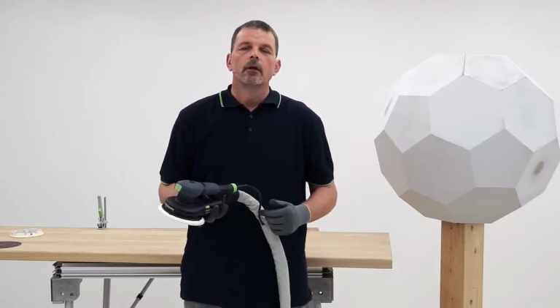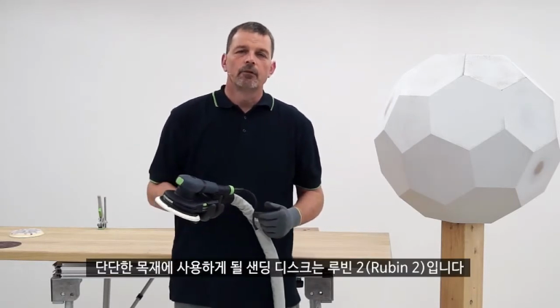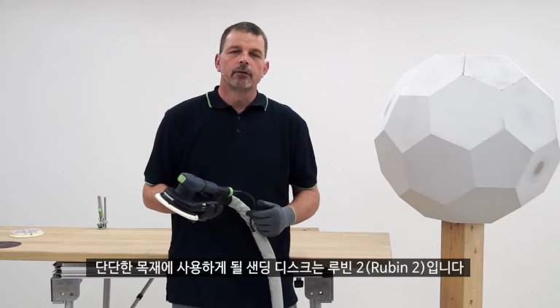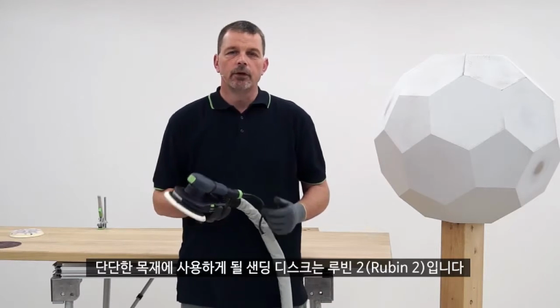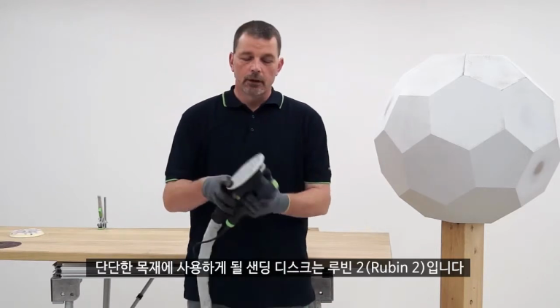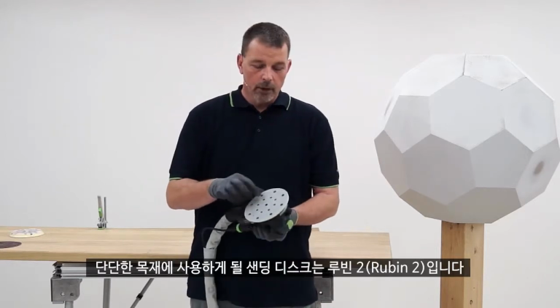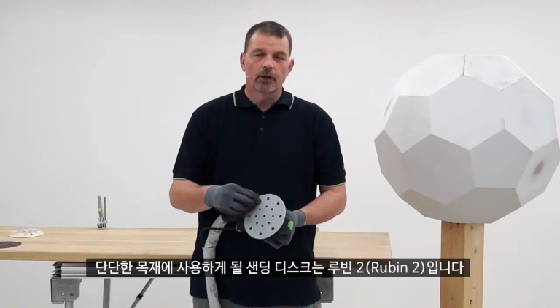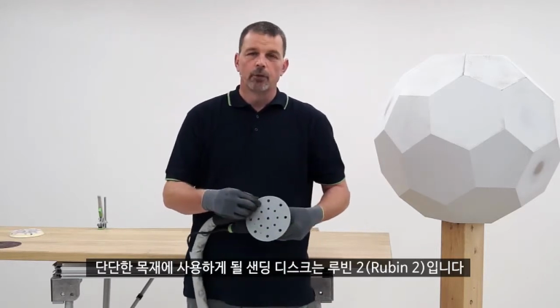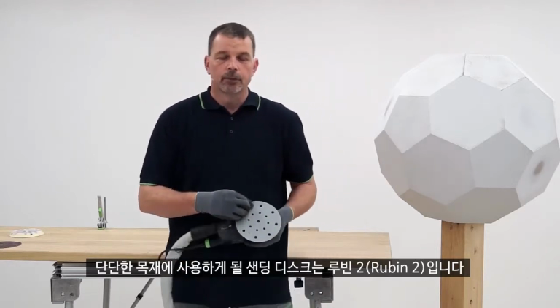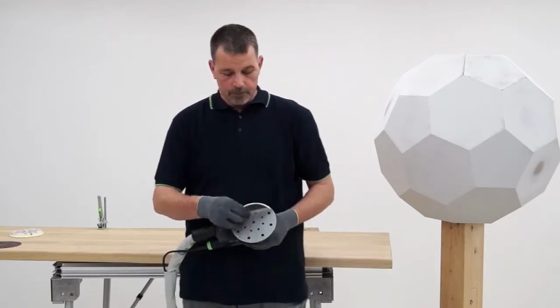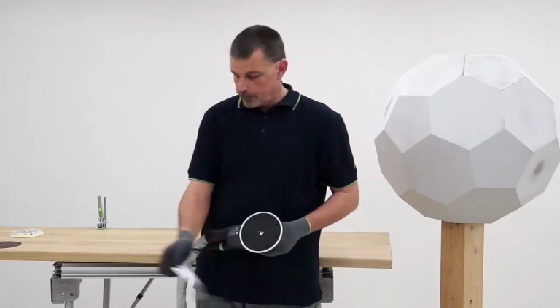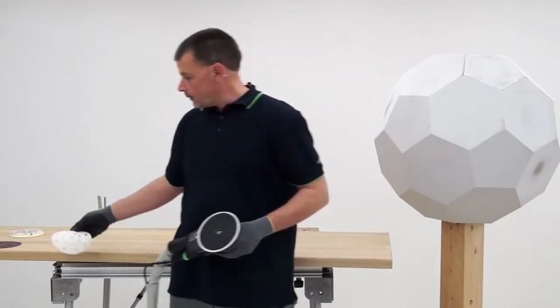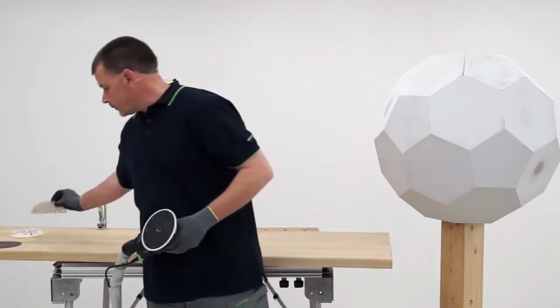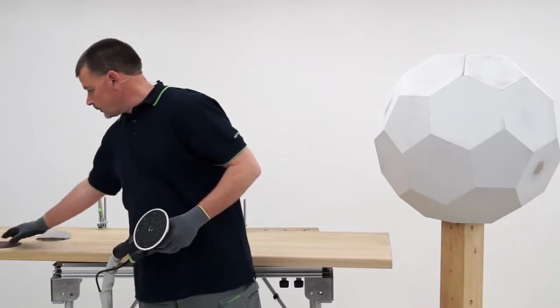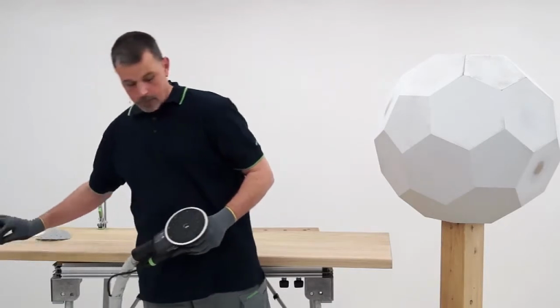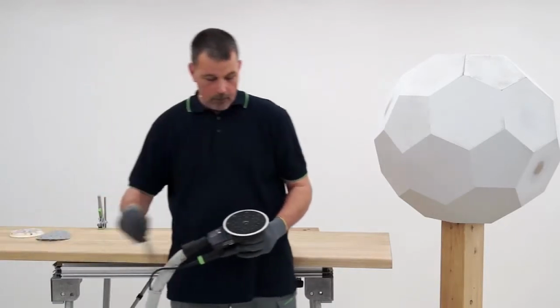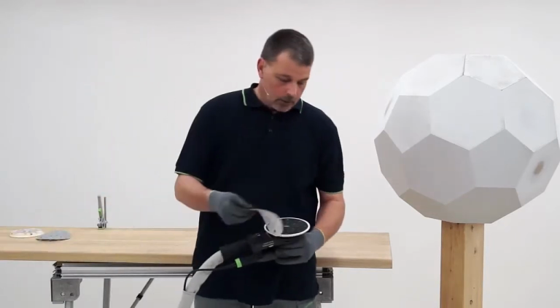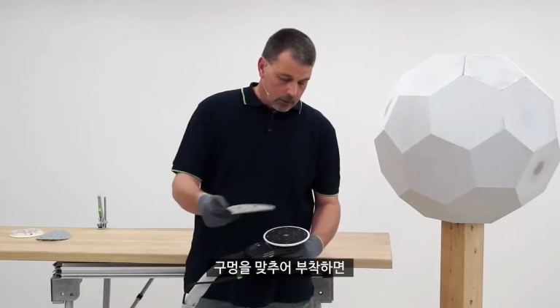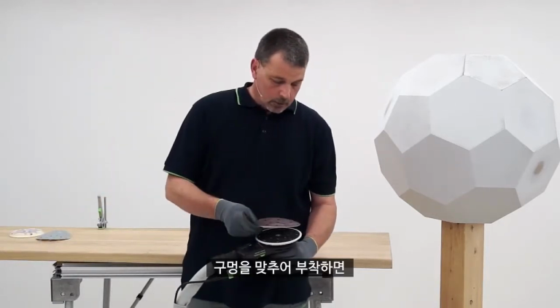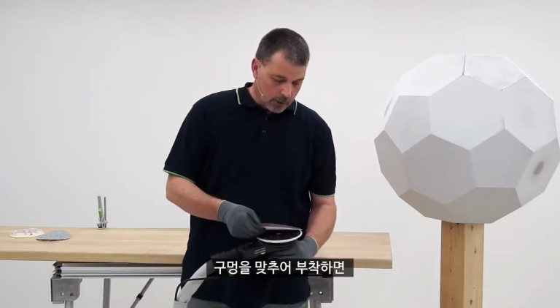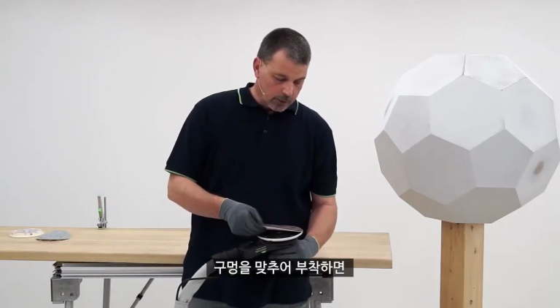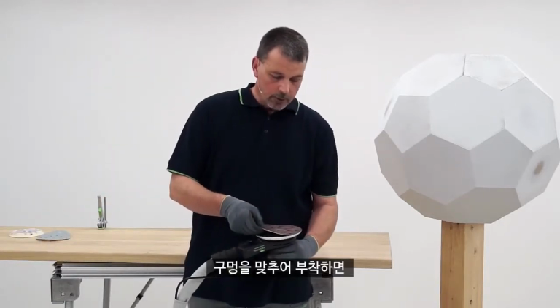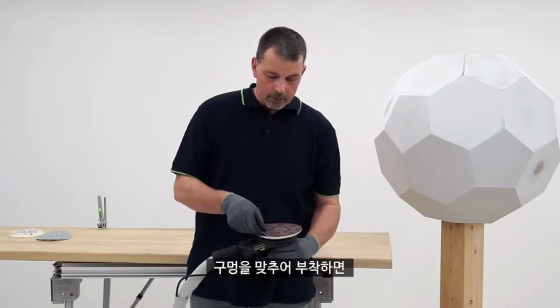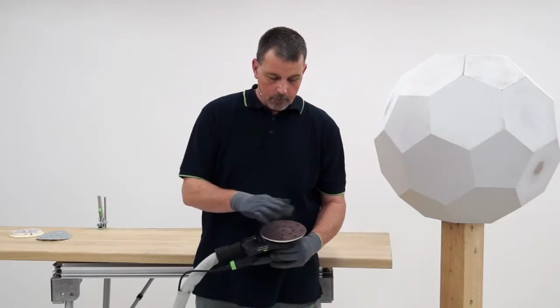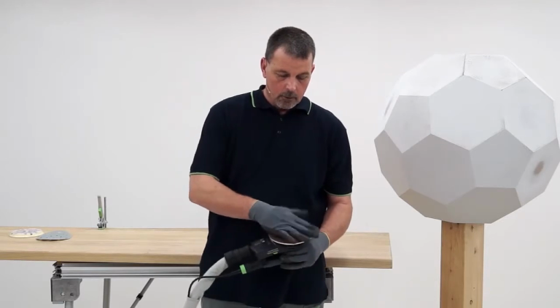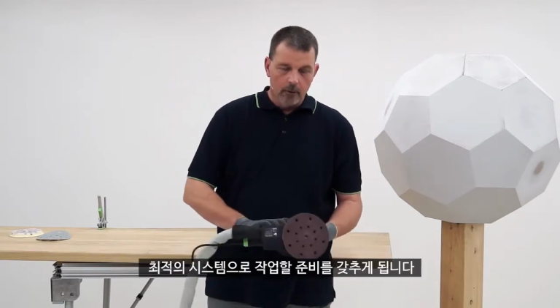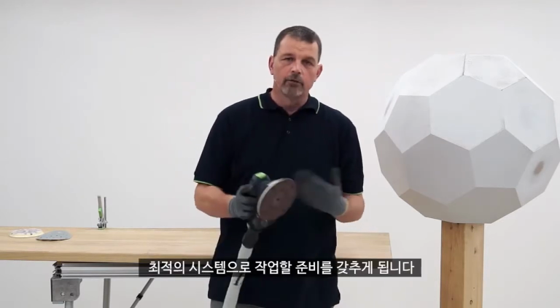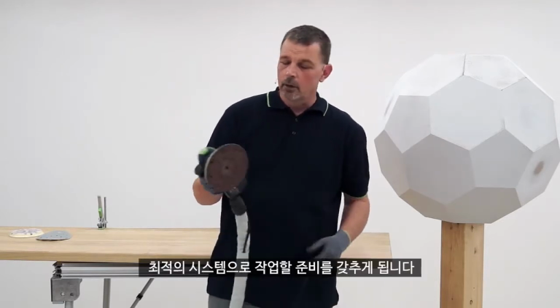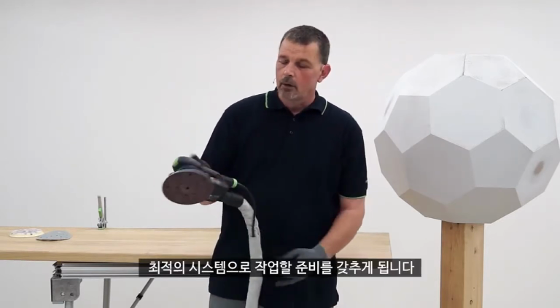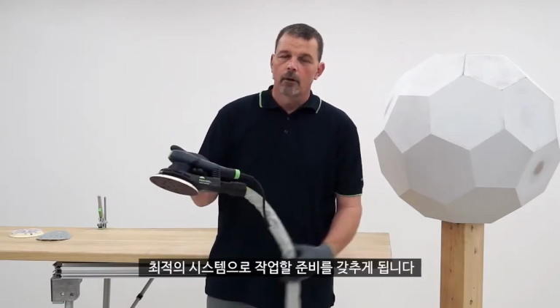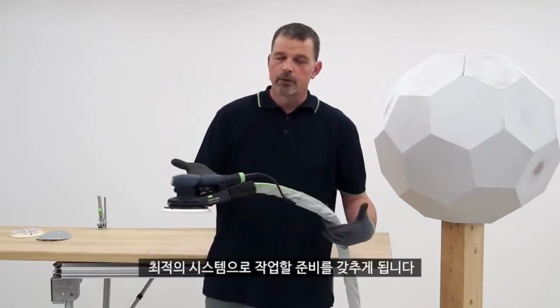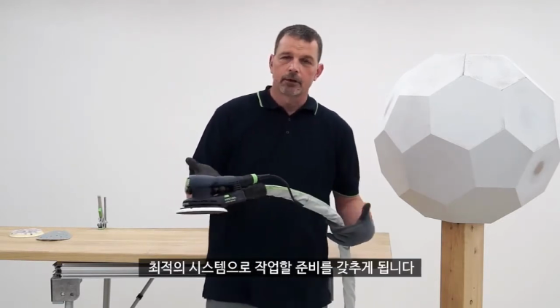The type of abrasive to be used on solid timber is going to be Rubin 2. We just line the holes up onto the pad and then we're ready to work with an optimized system.